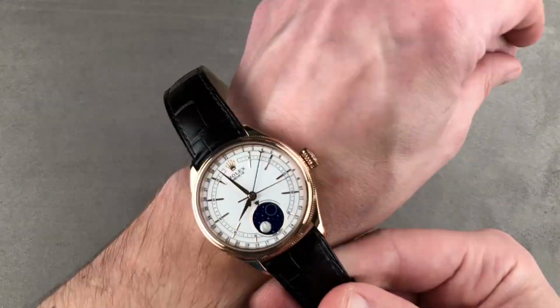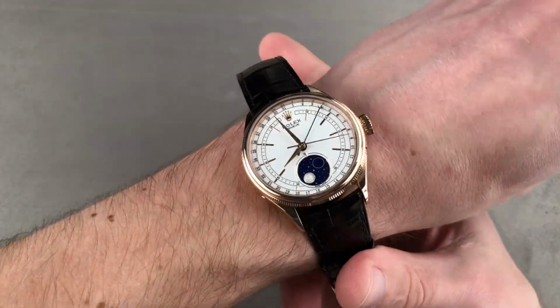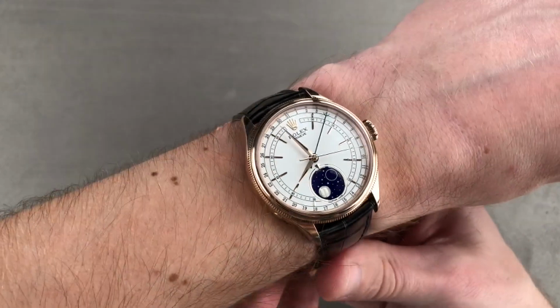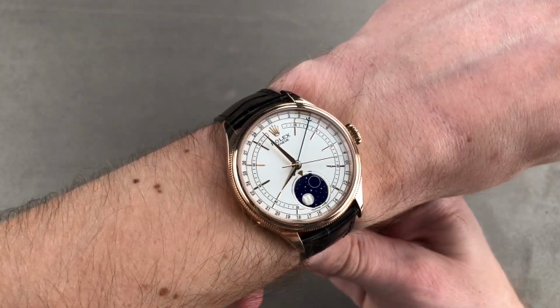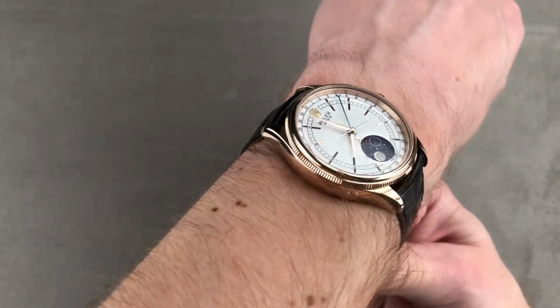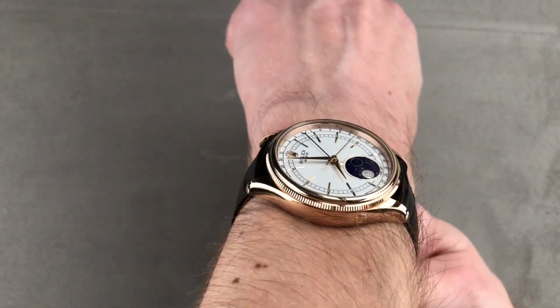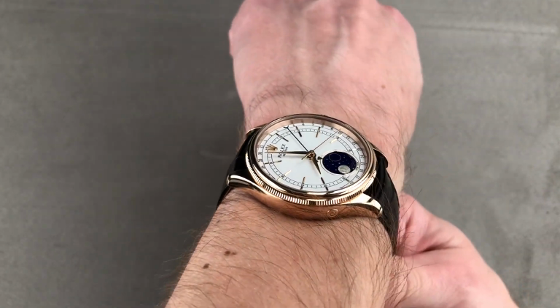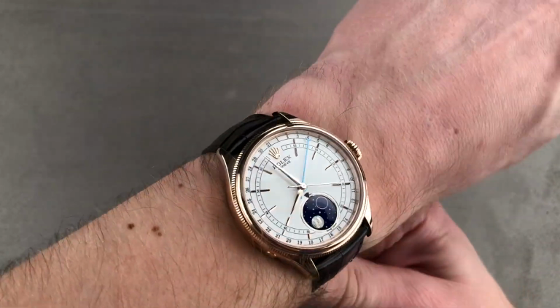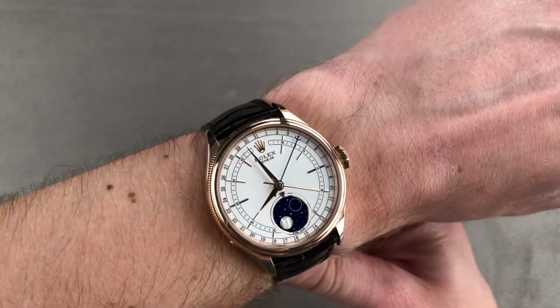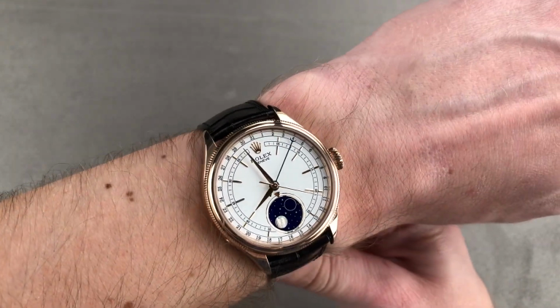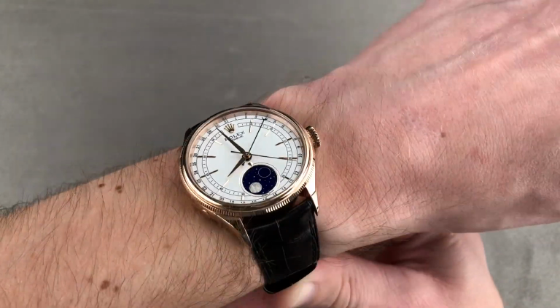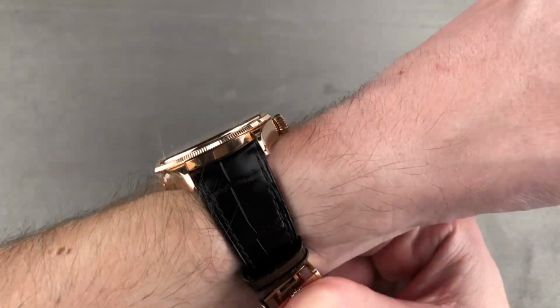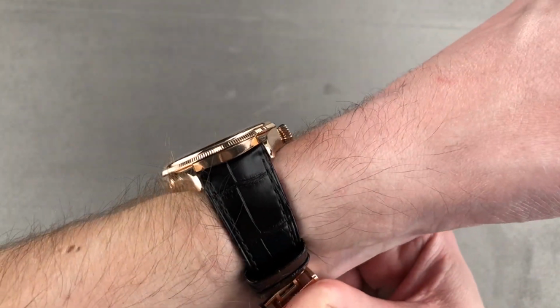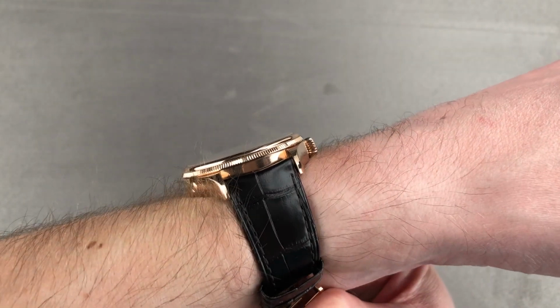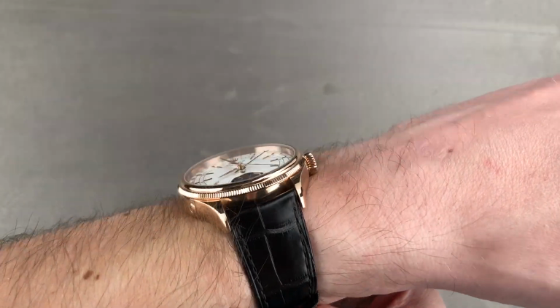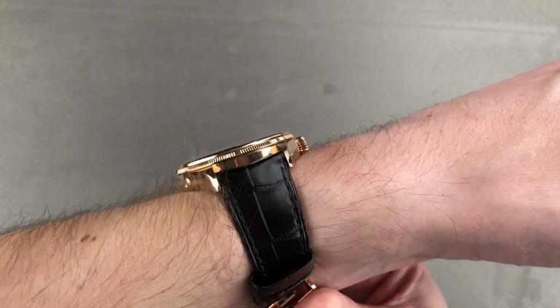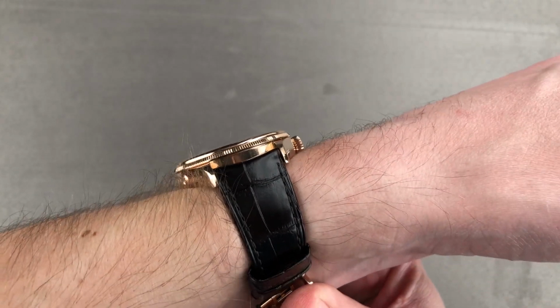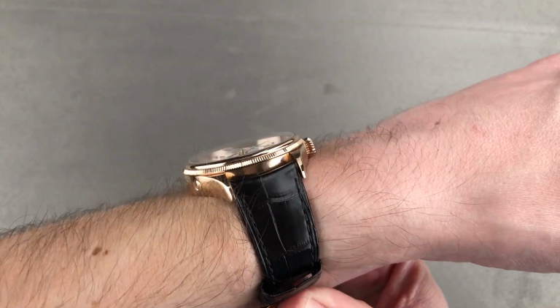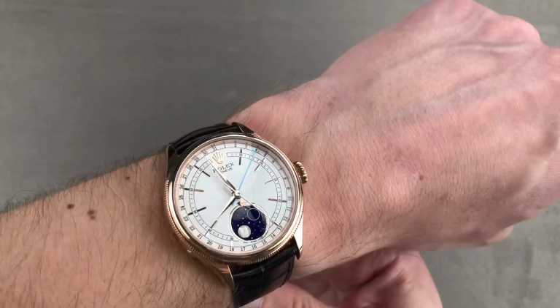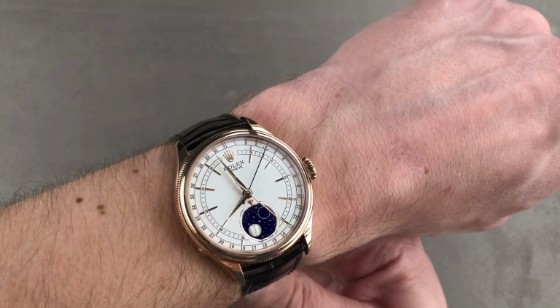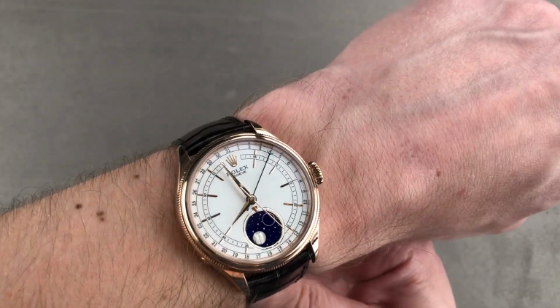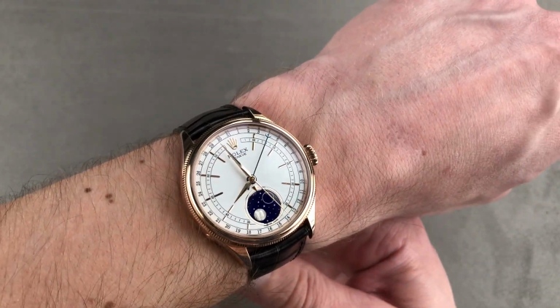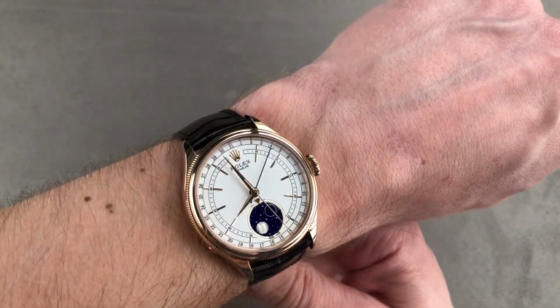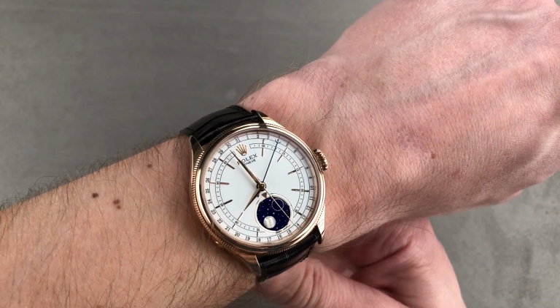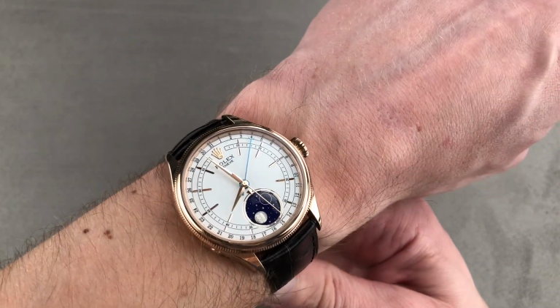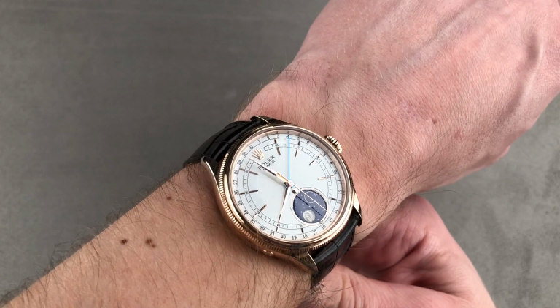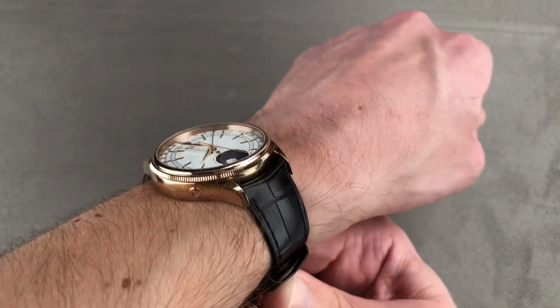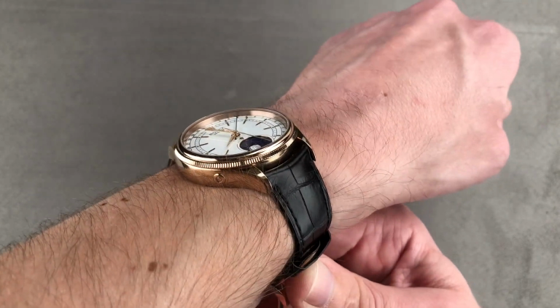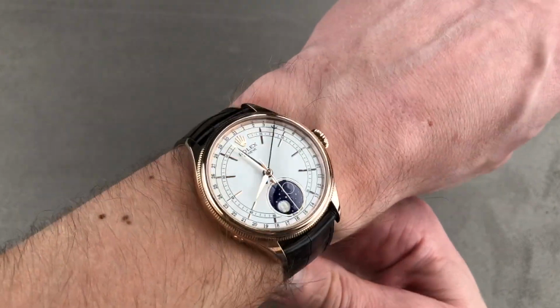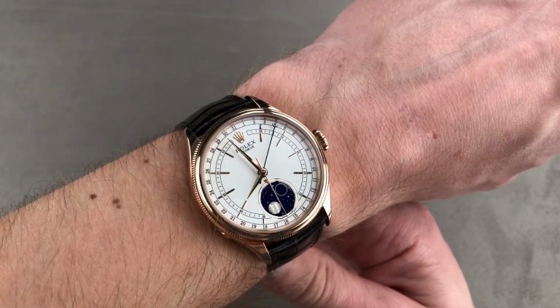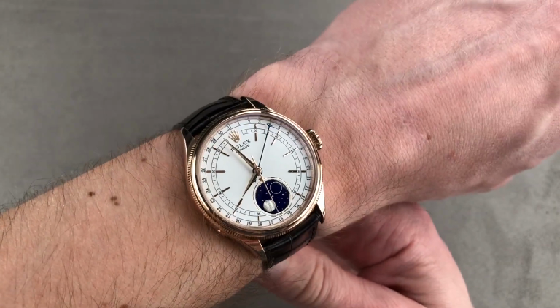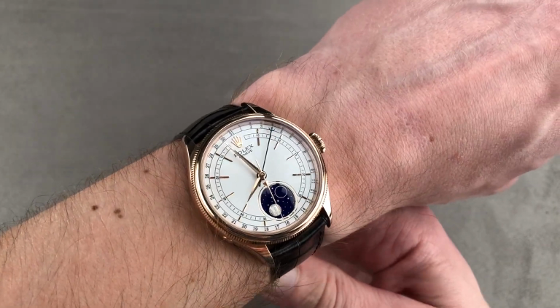Throwing it on the wrist, you can see it's nice and compact across the wrist. I can recommend it for a wrist as small as 13 centimeters in circumference because of the domed bezel — it will slide underneath the dress cuff. It's very comfortable, handsome, nicely proportioned, and the red gold goes well with any skin tone.